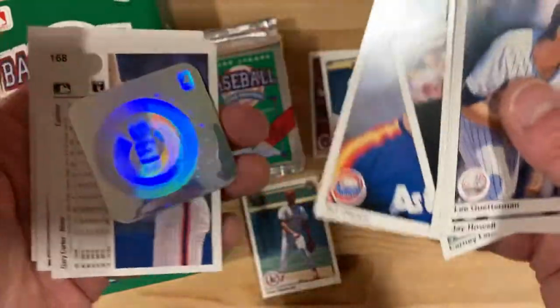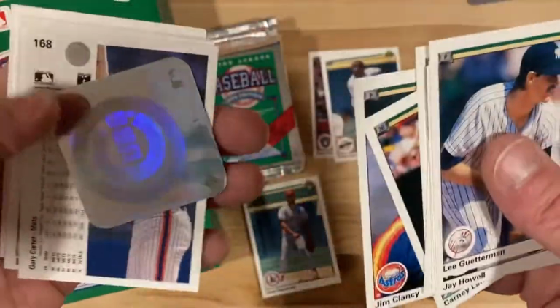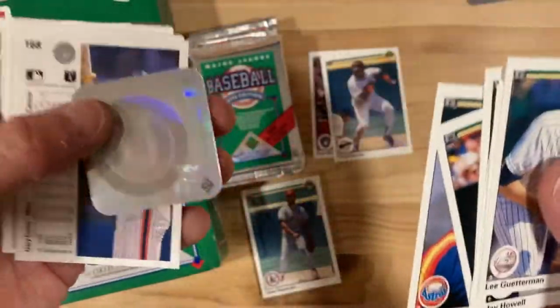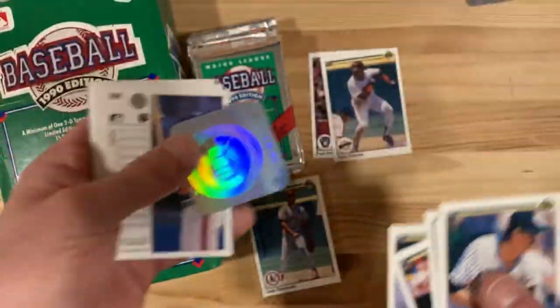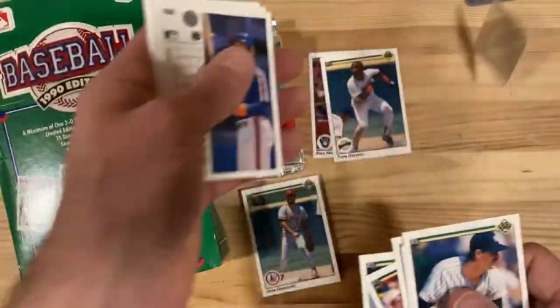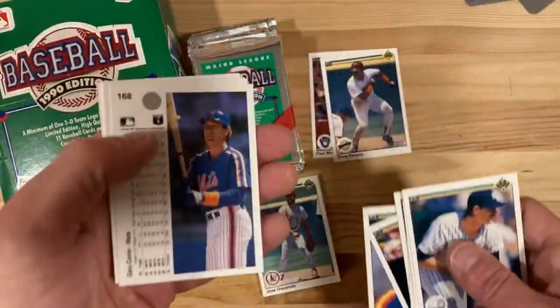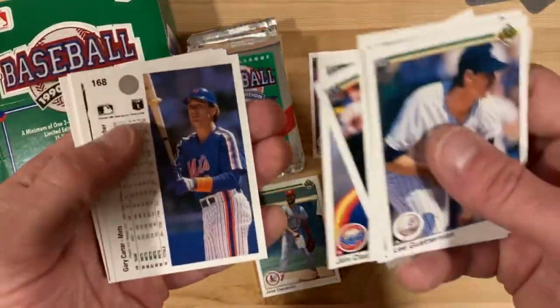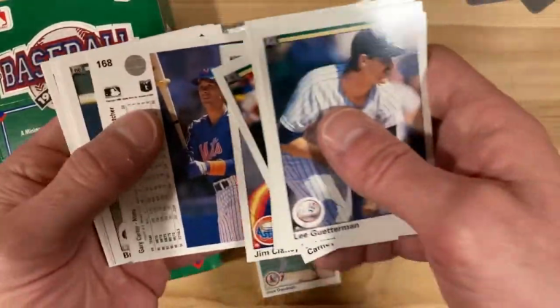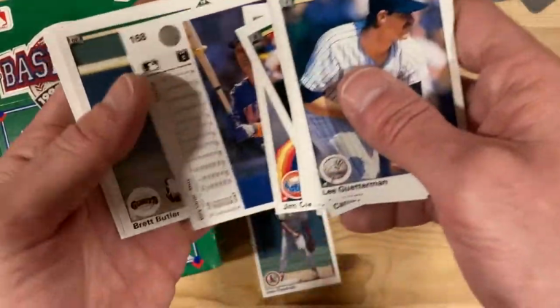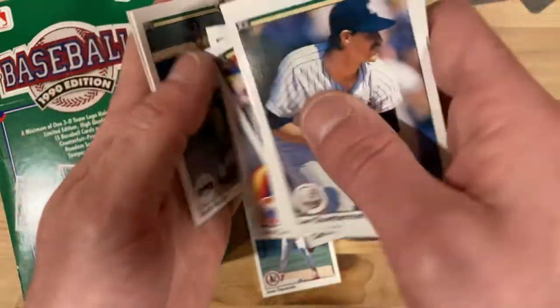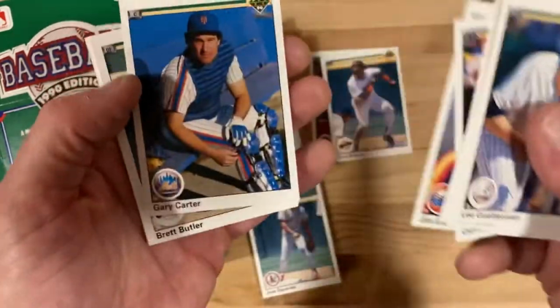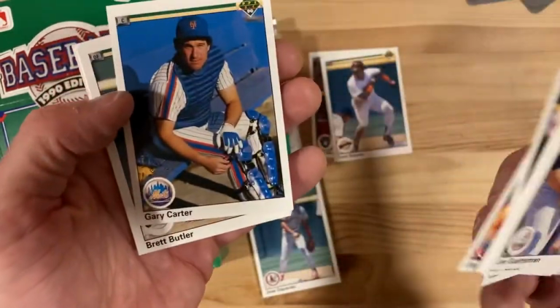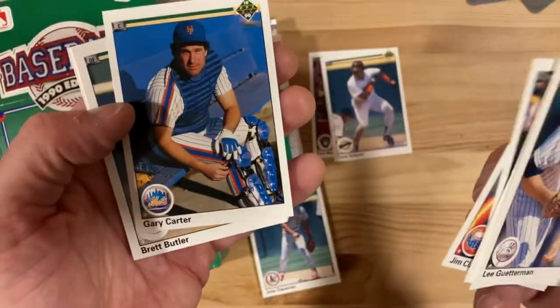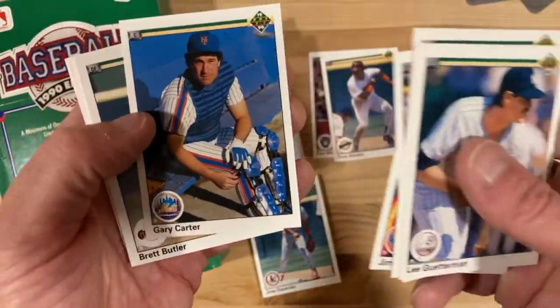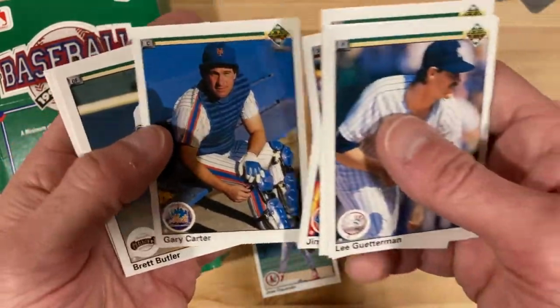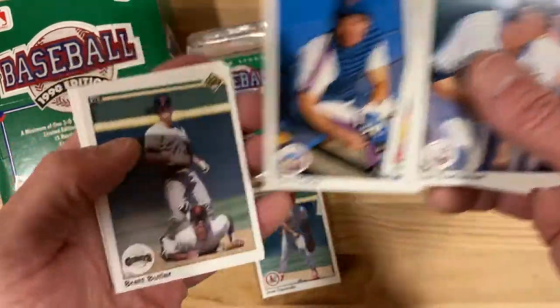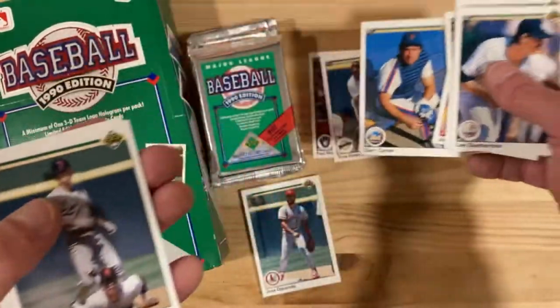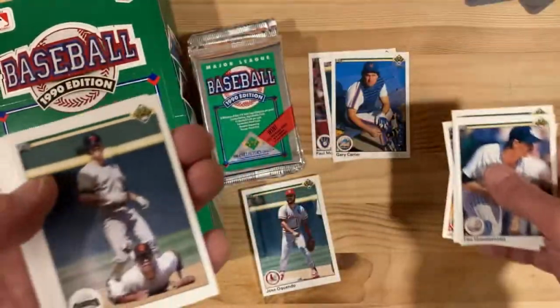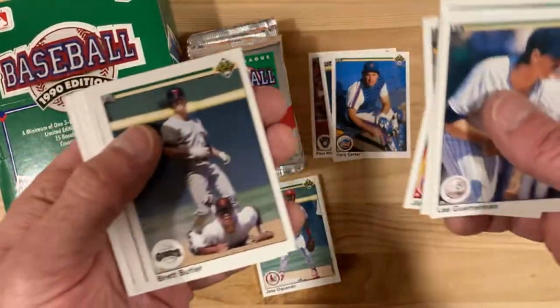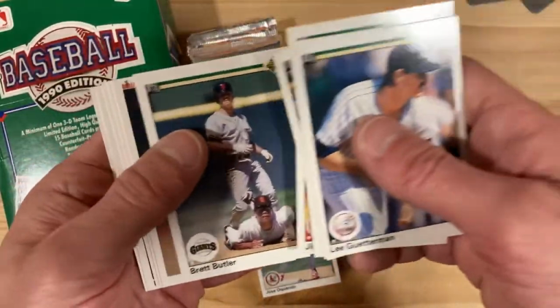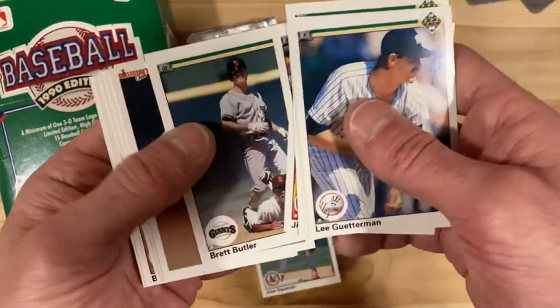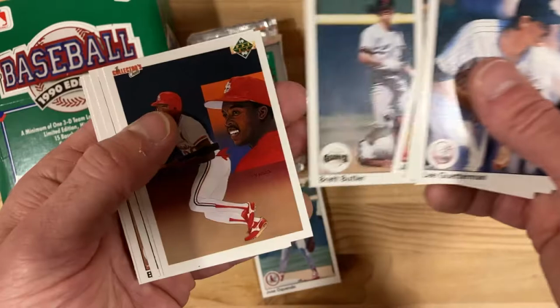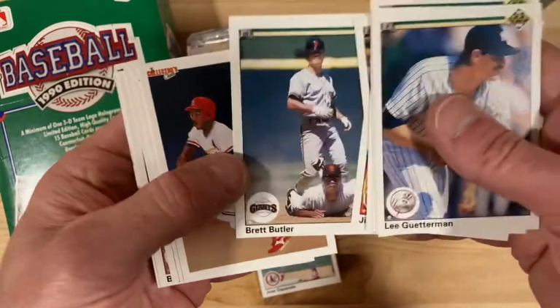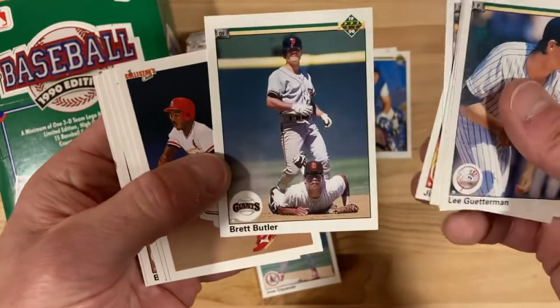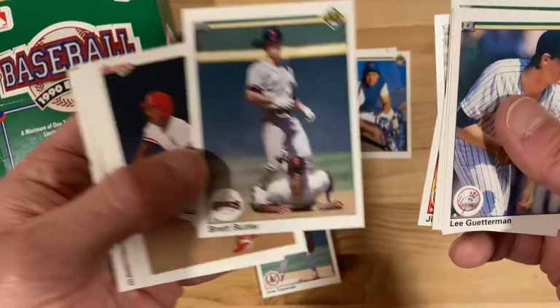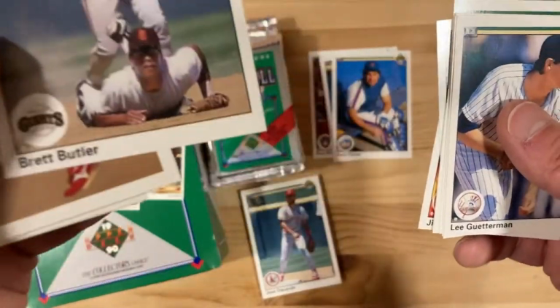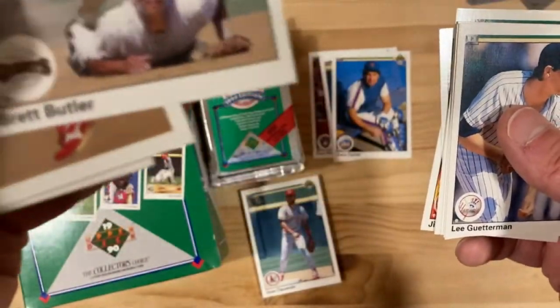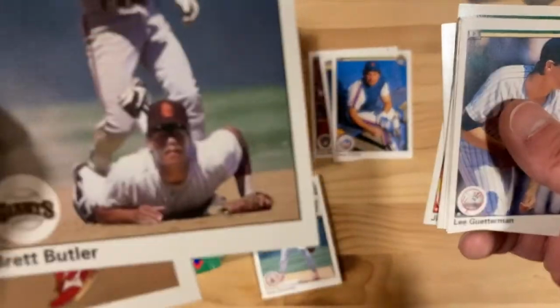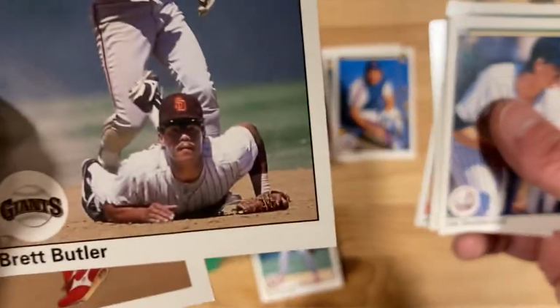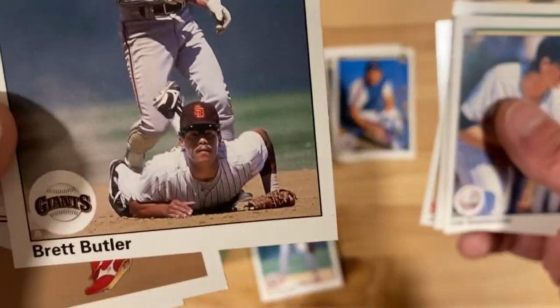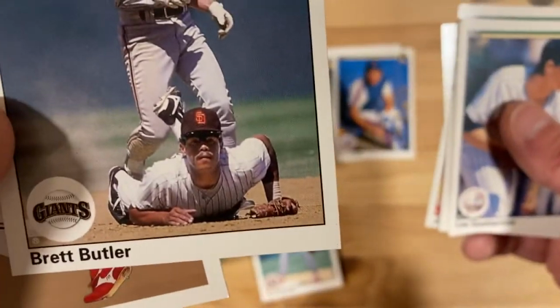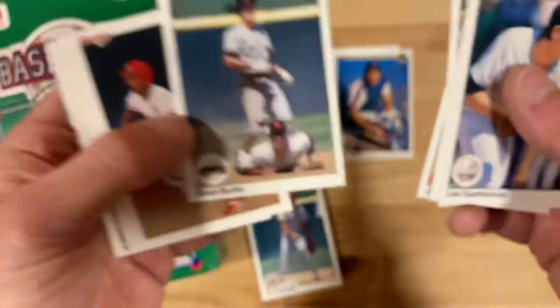There's our Cubbies. Holographic sticker. Gary Carter — the Kid. Which is funny to call him the Kid late in his career, but he's a Hall of Famer. There's another Roberto Alomar as a secondary player in the picture.